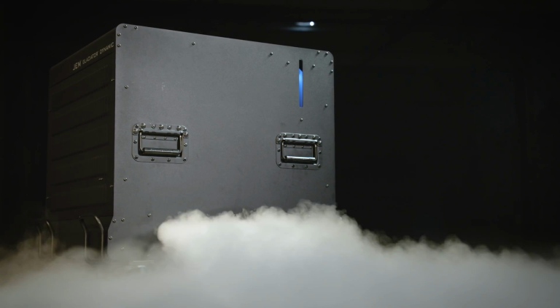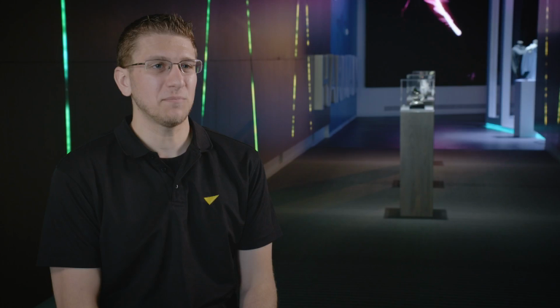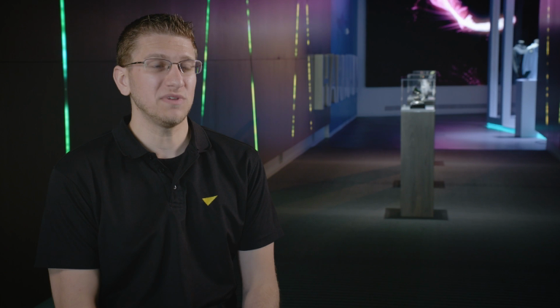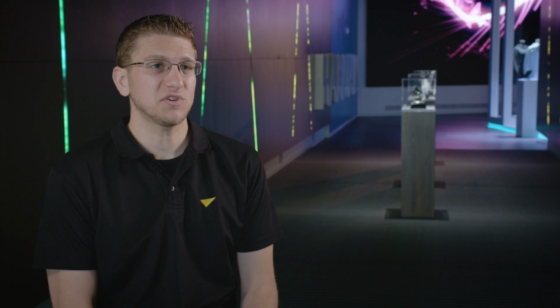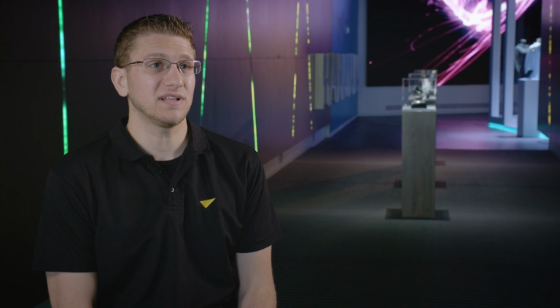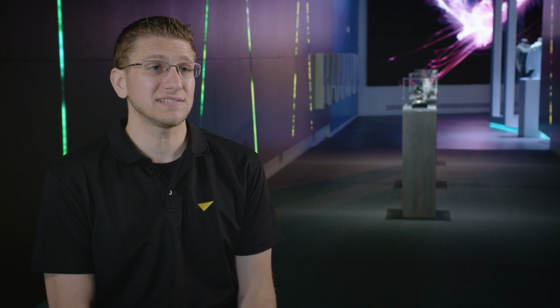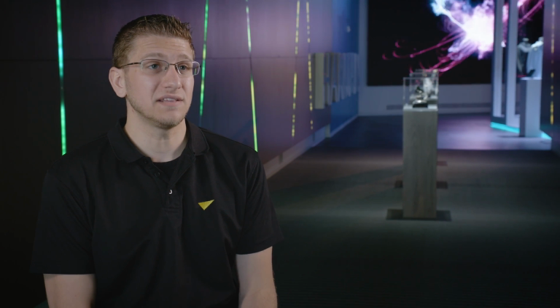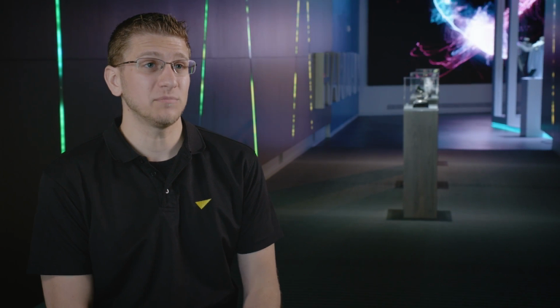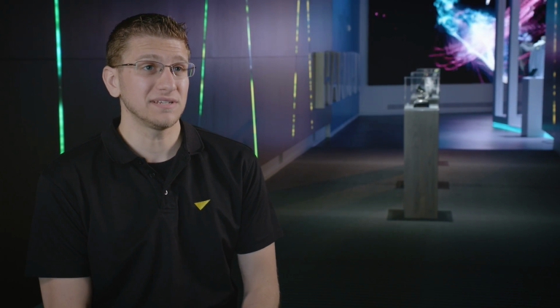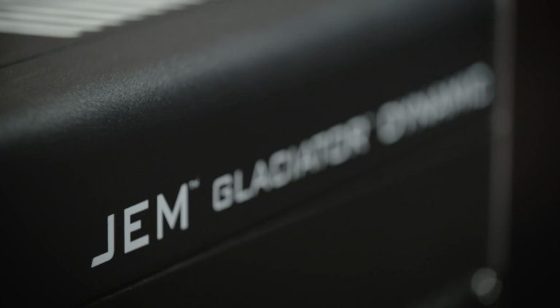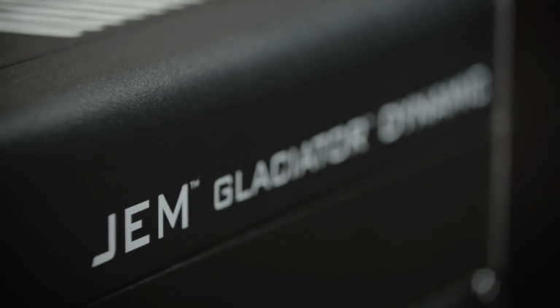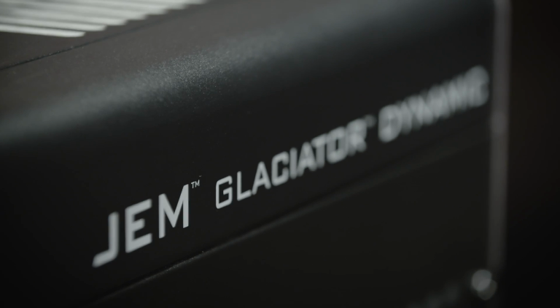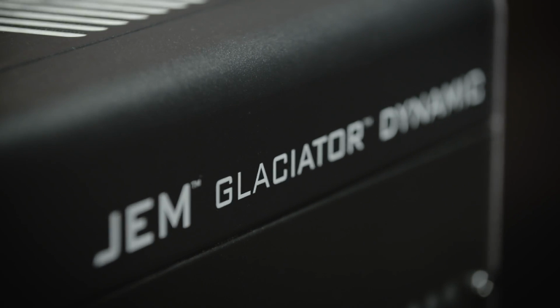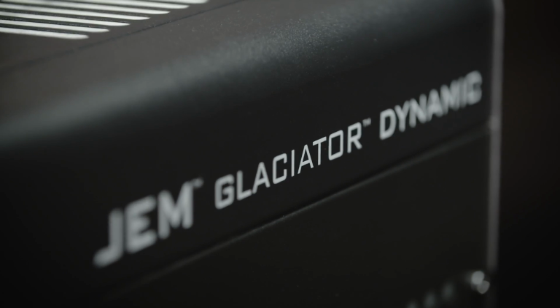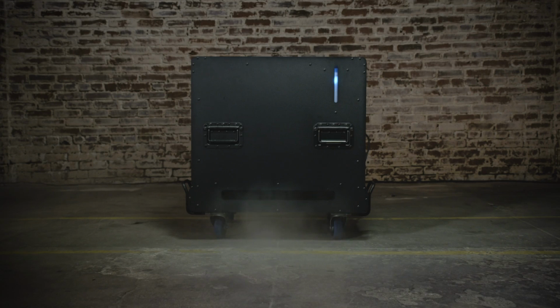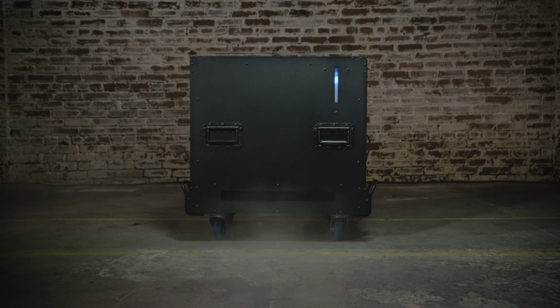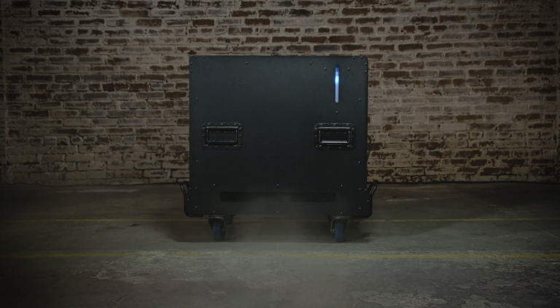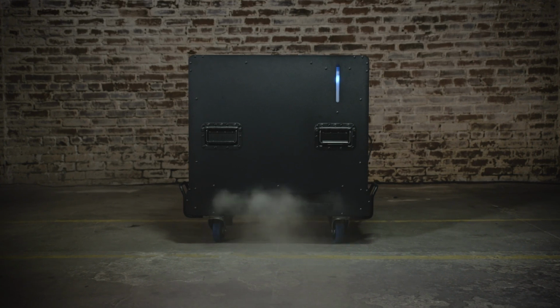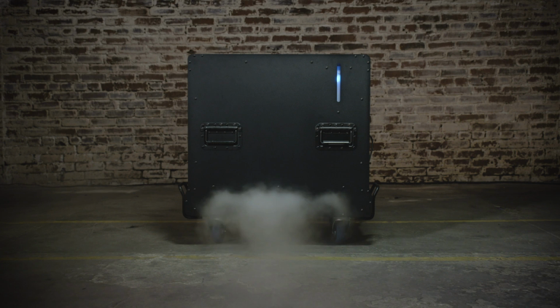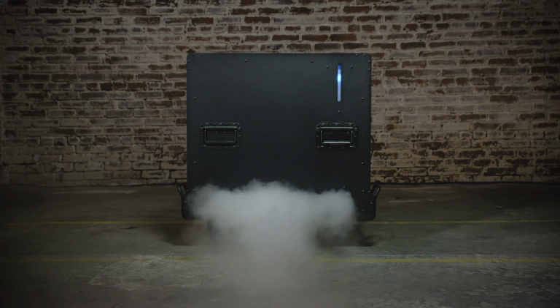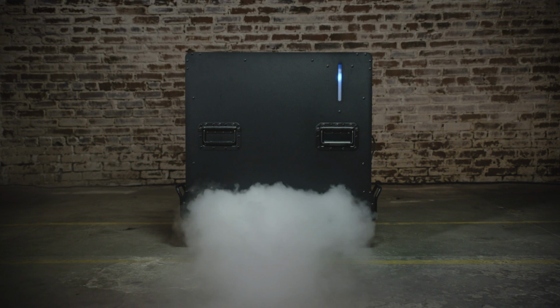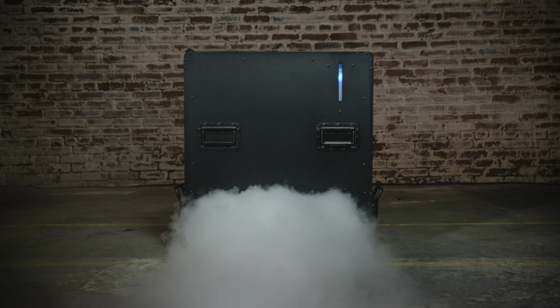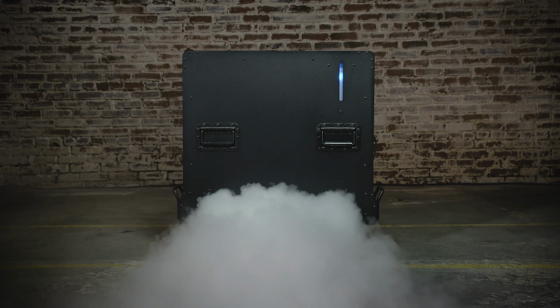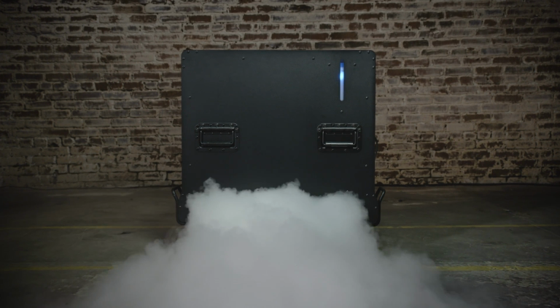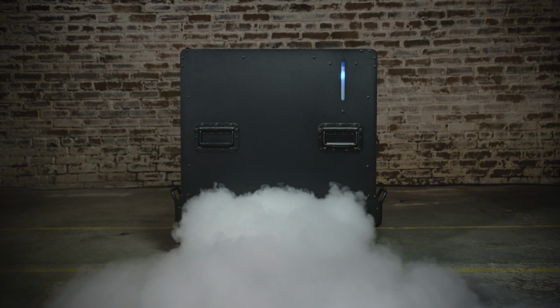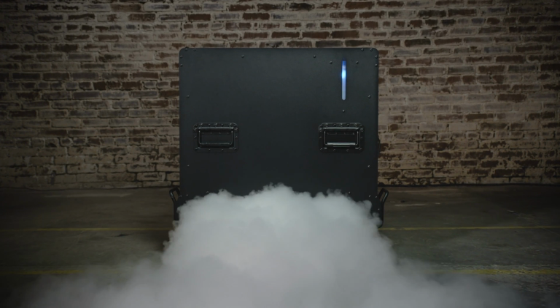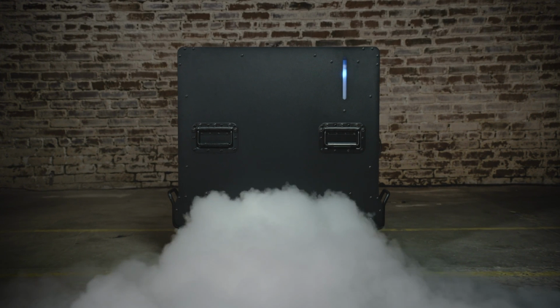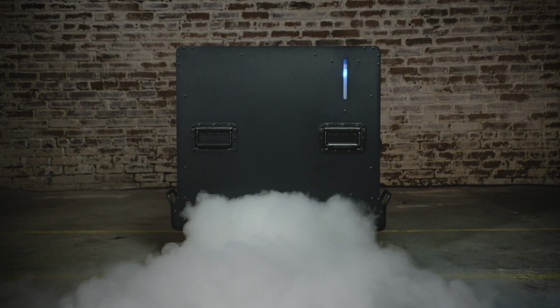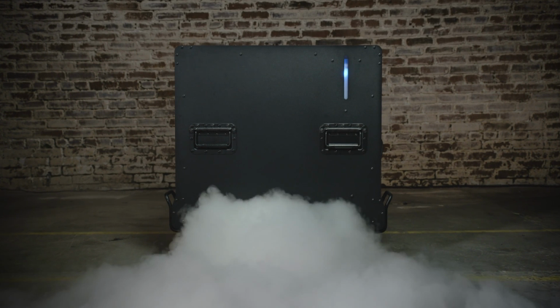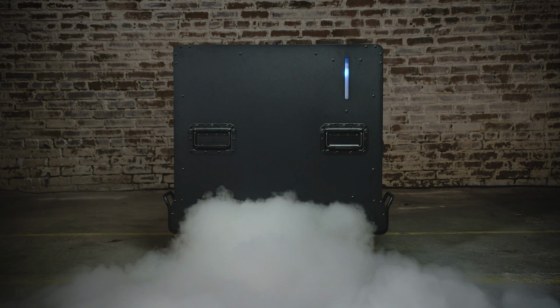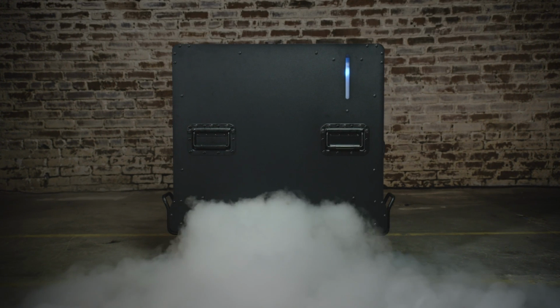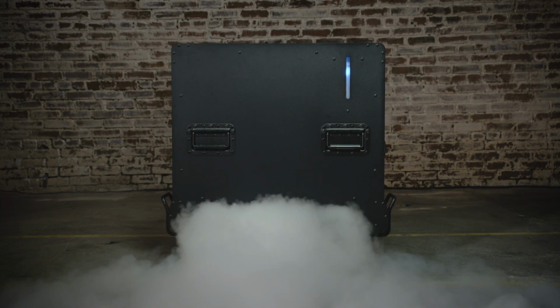At Martin, we've always created class-leading lighting products. With the Glacier Dynamic, we've worked hard to make the best low-fog effect machine for a variety of applications.